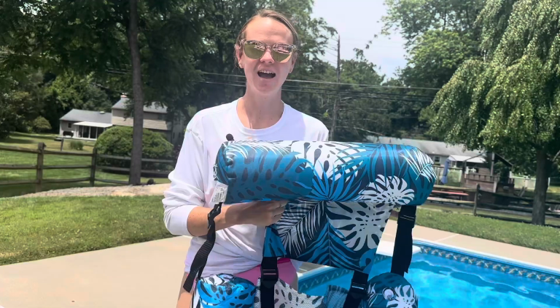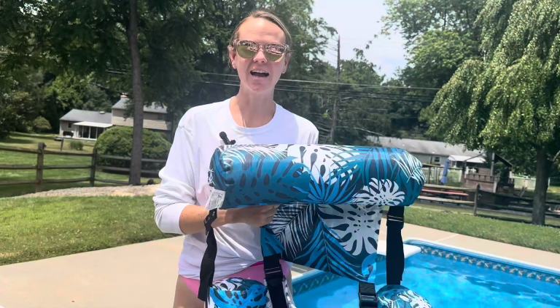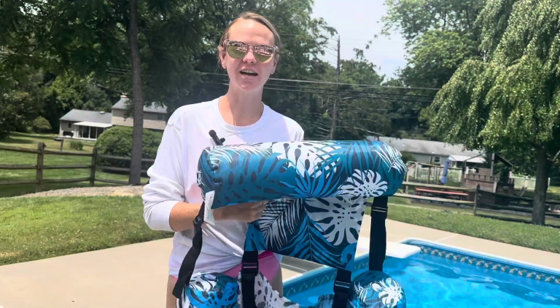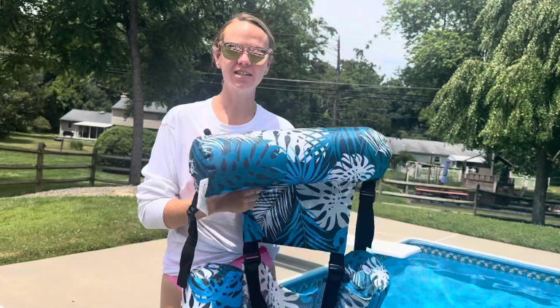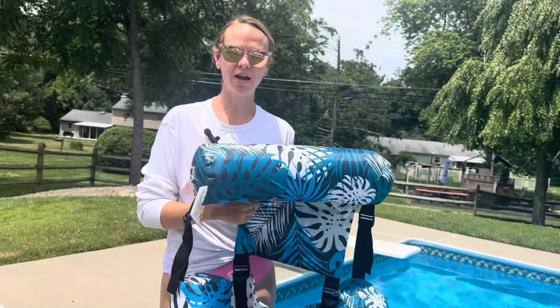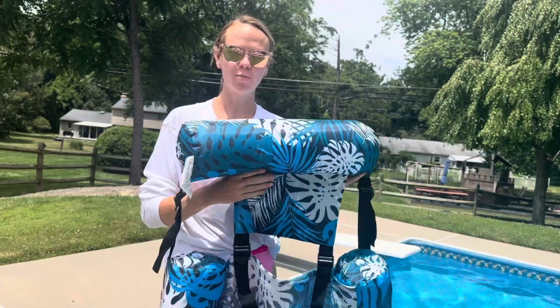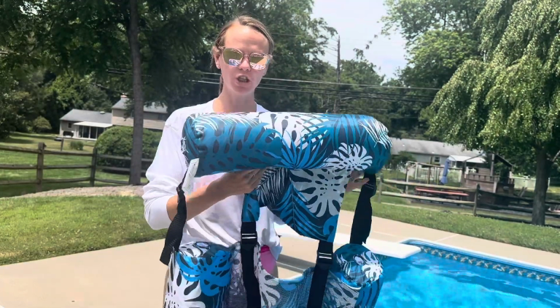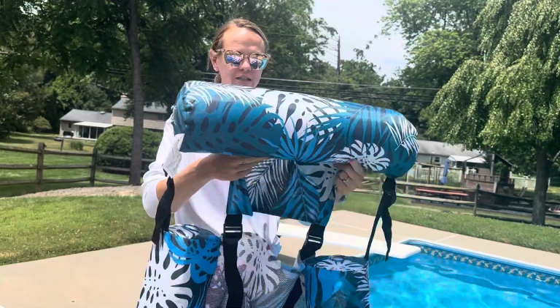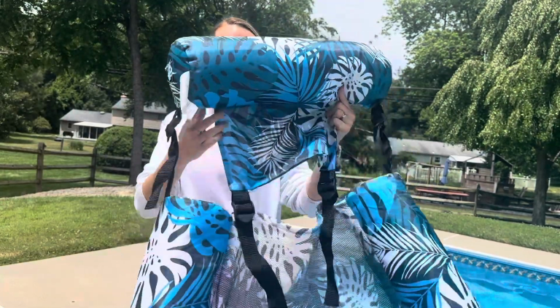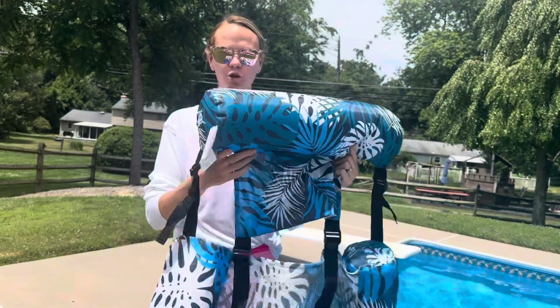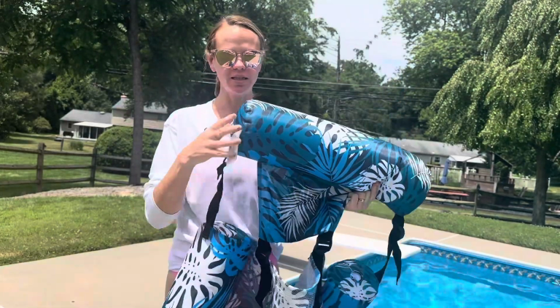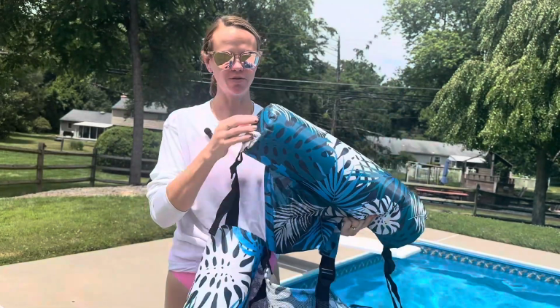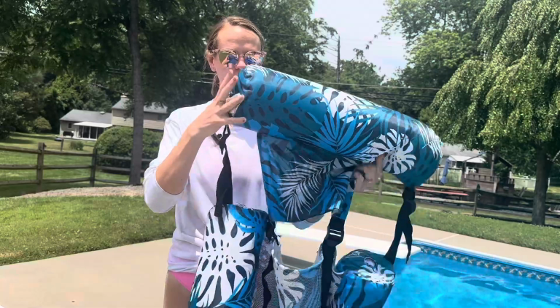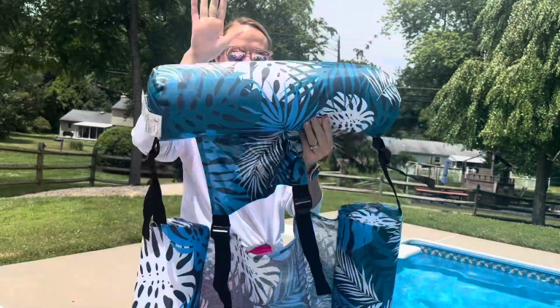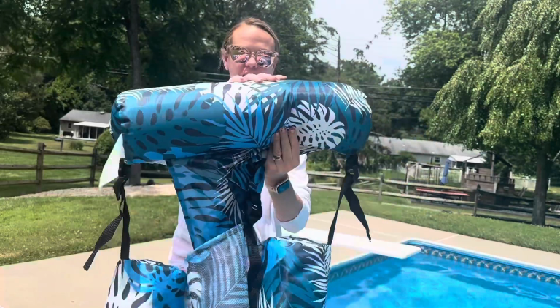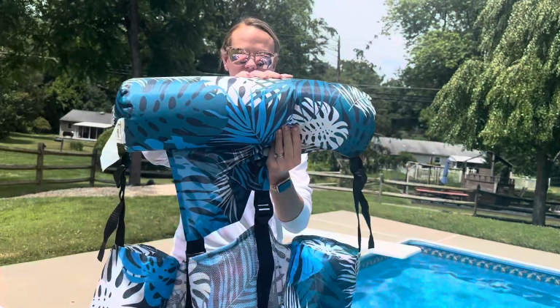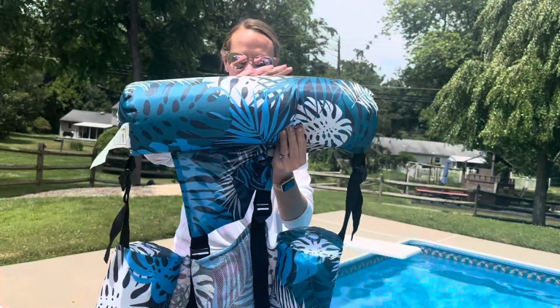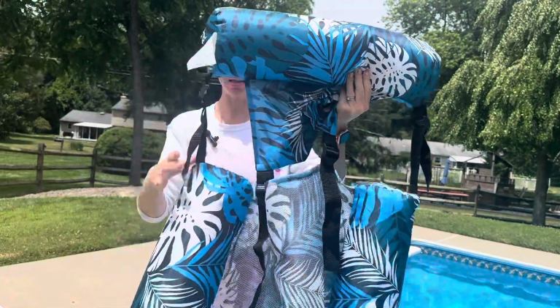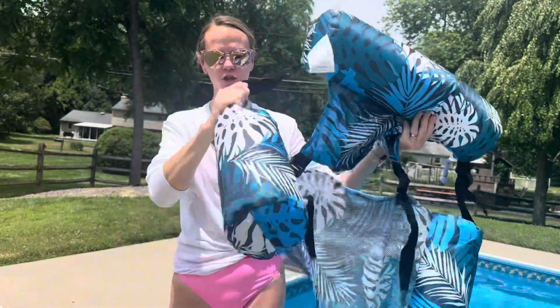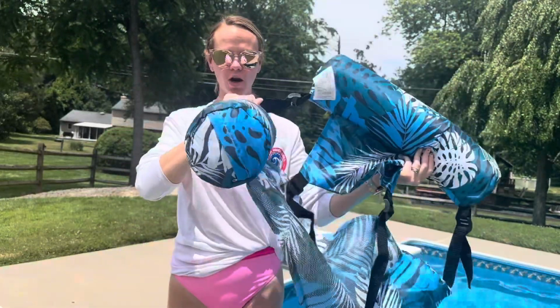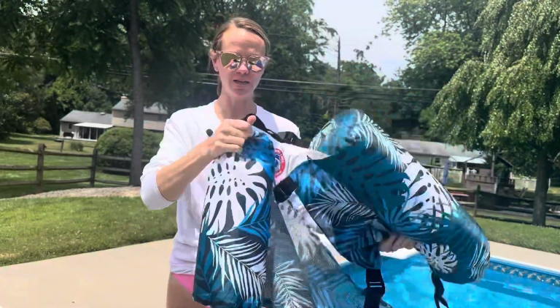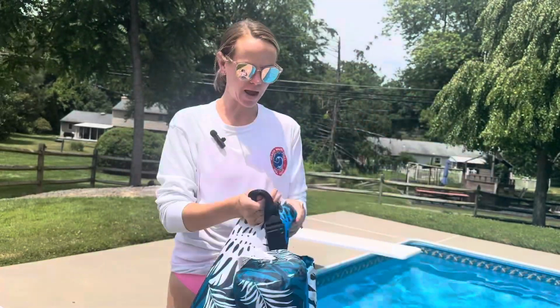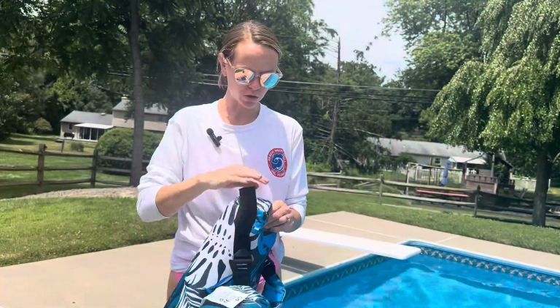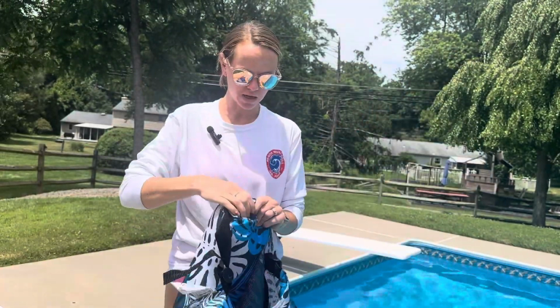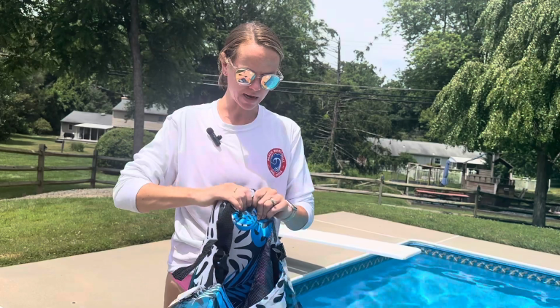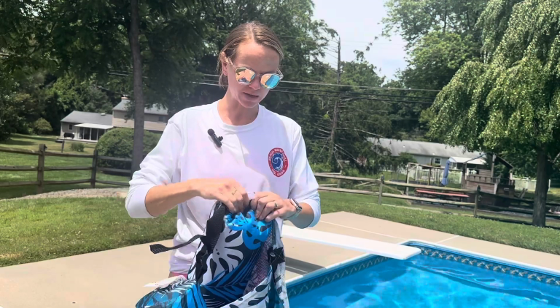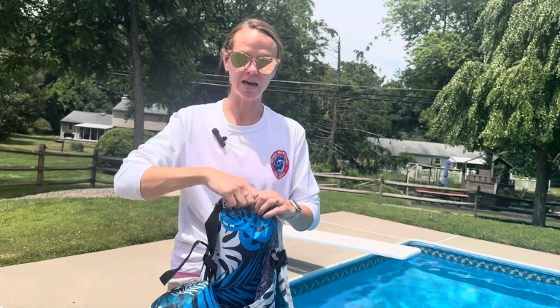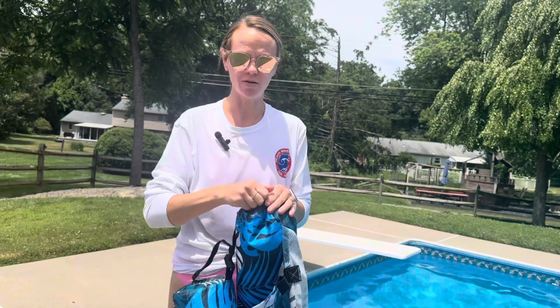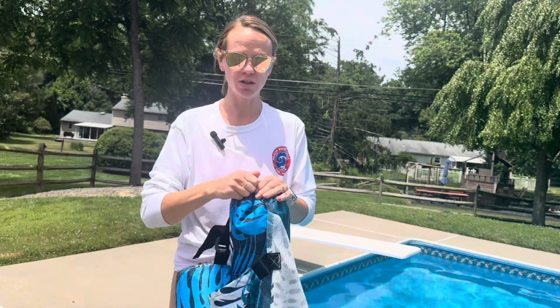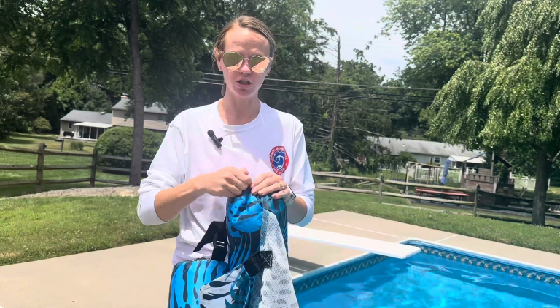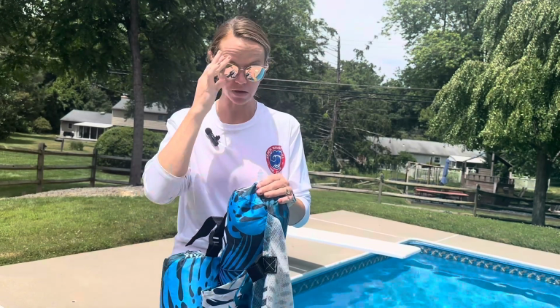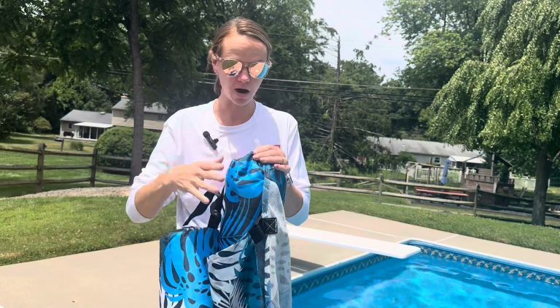Hi guys, check out these great pool chairs. These are super easy to inflate. You have the backrest and then the two armrests, and you don't even need an air compressor or anything to inflate them because you can just do it right with your mouth.